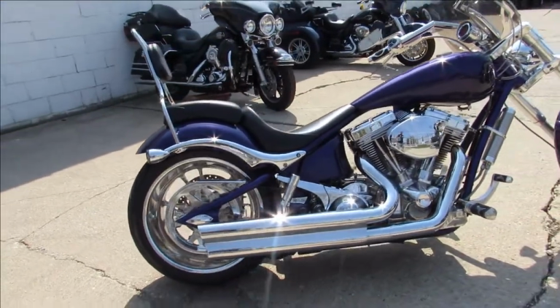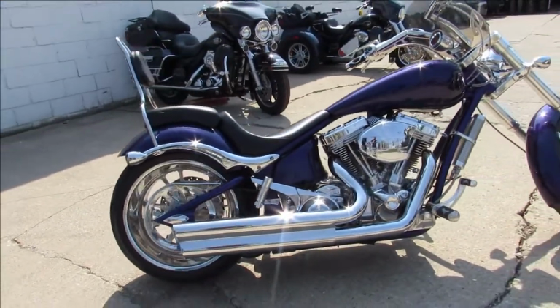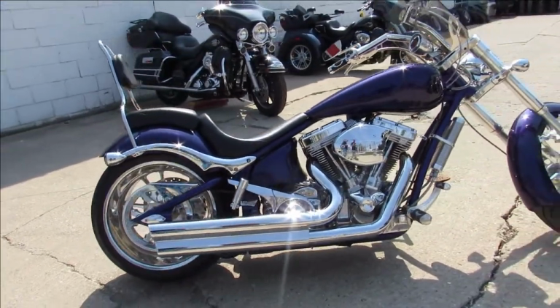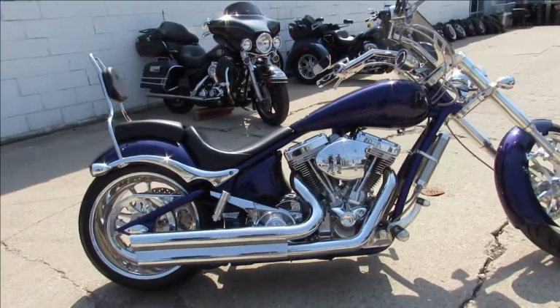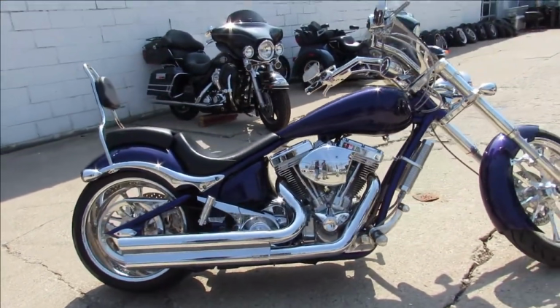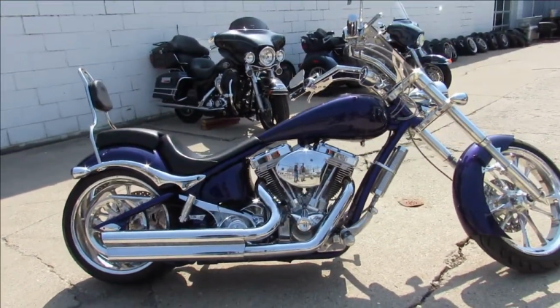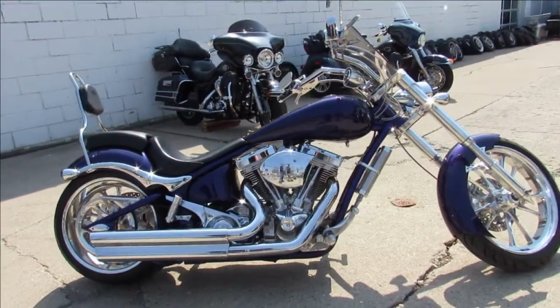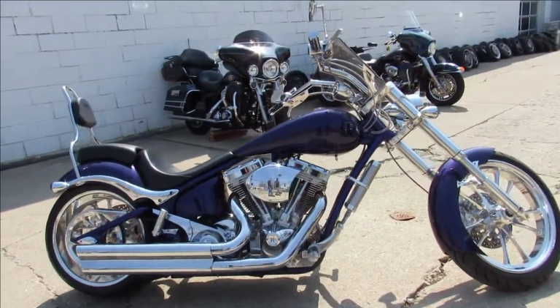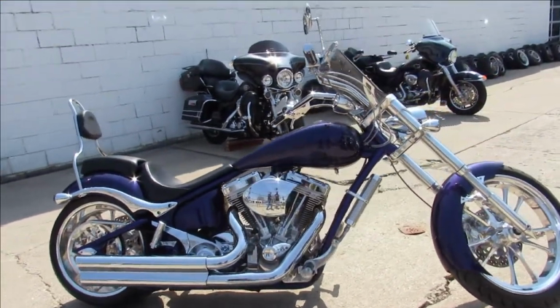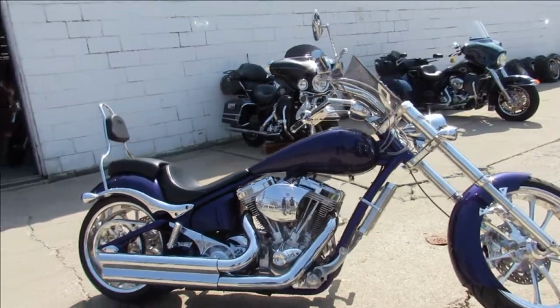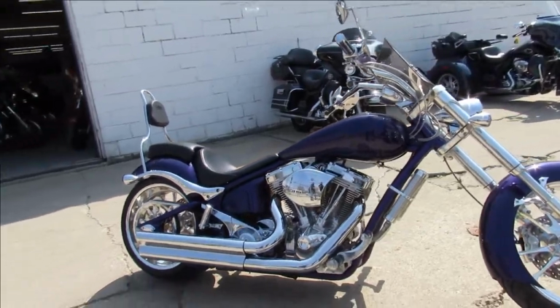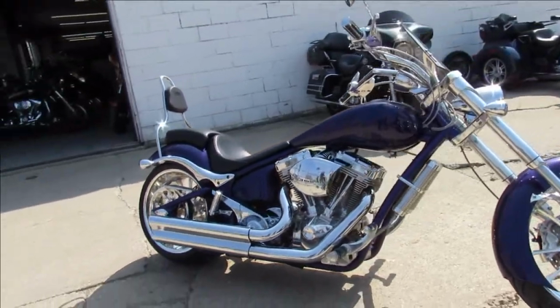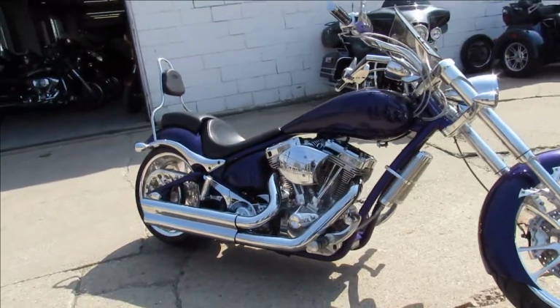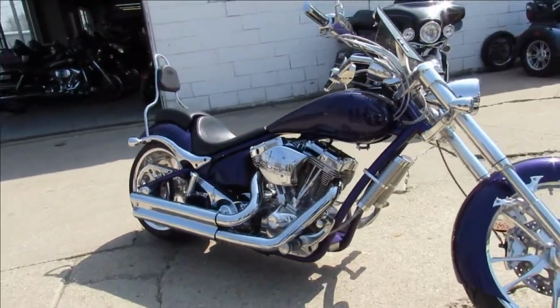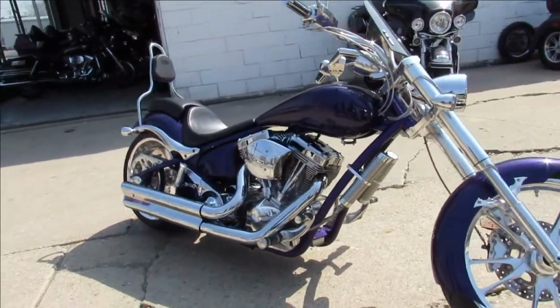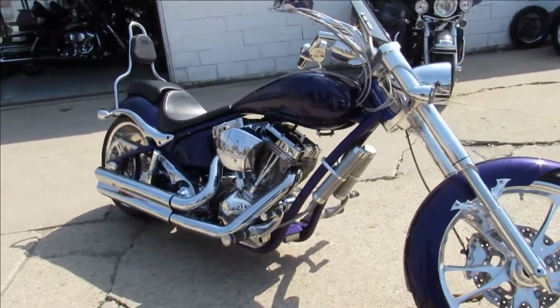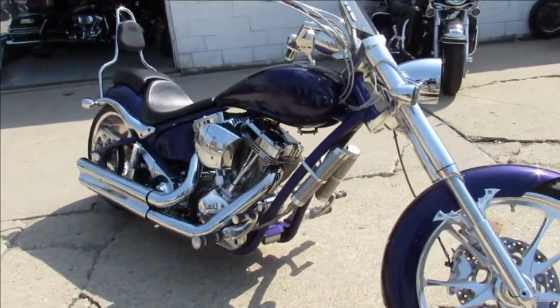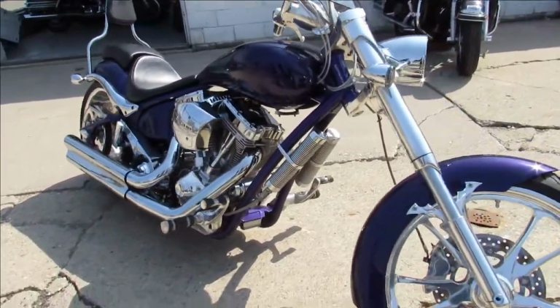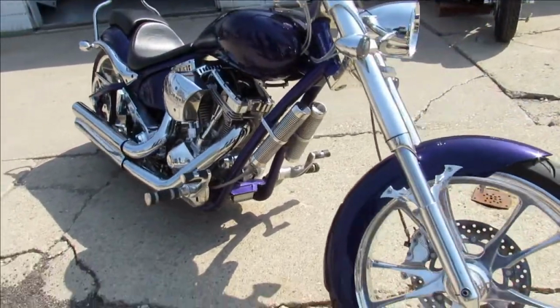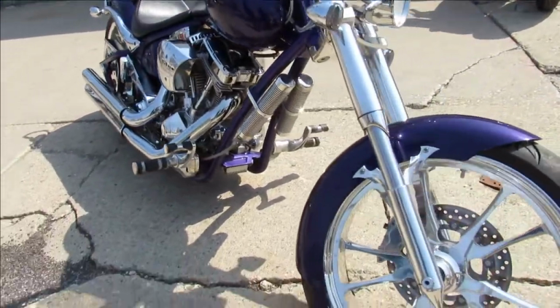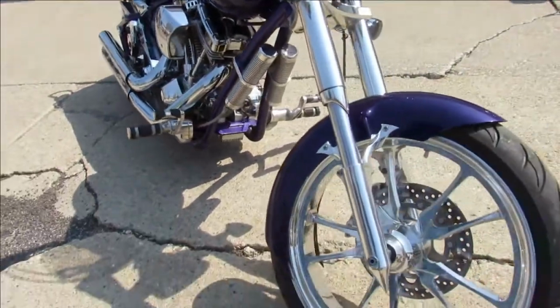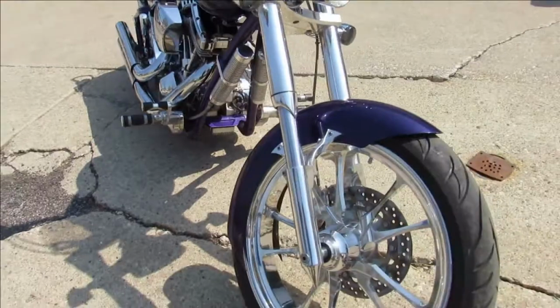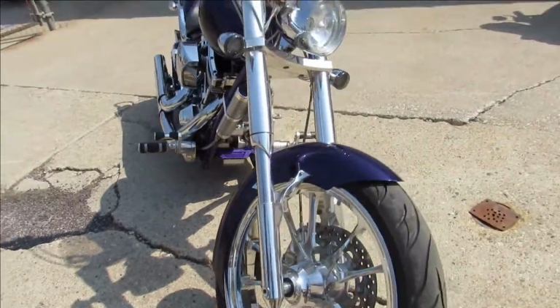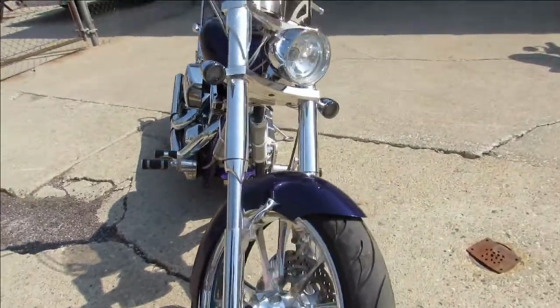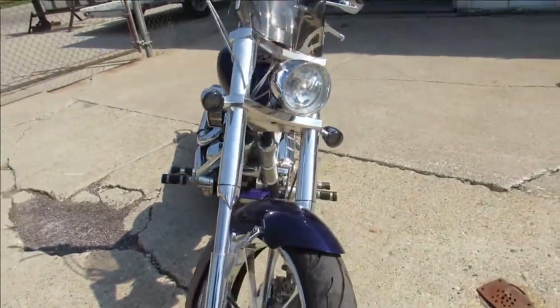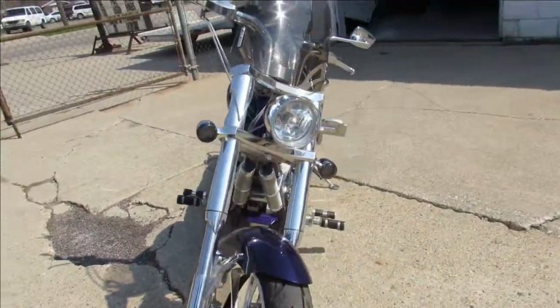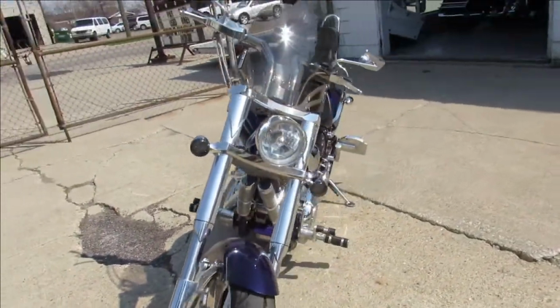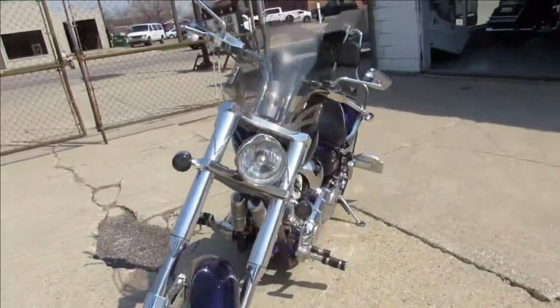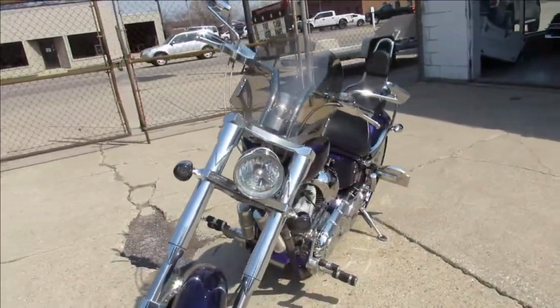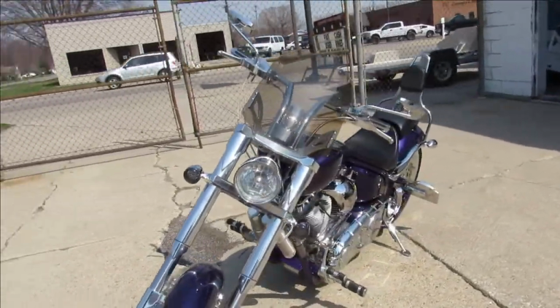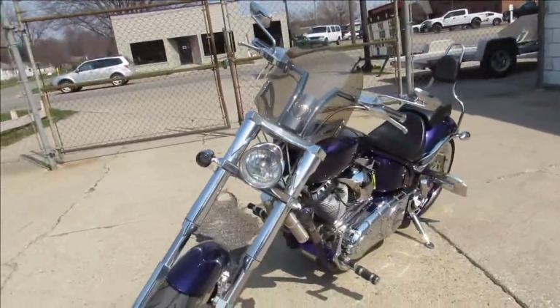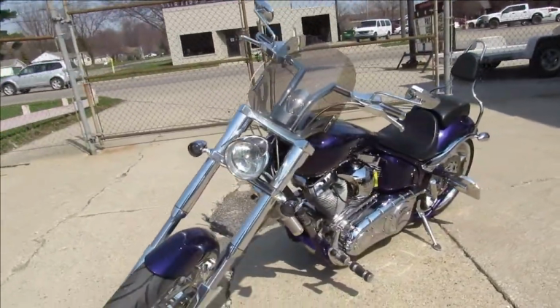This one also has diamond cut heads on that S&S 117. Great looking bike, guys — got to check this one out. 2007 Big Dog Bulldog, nice looking ride. This one won't be here long.